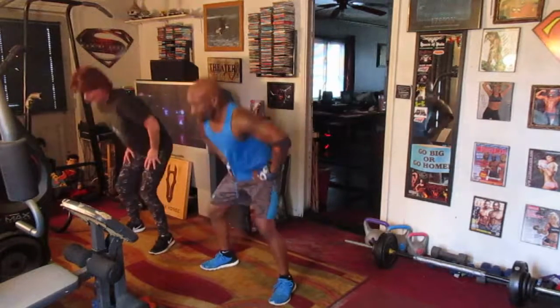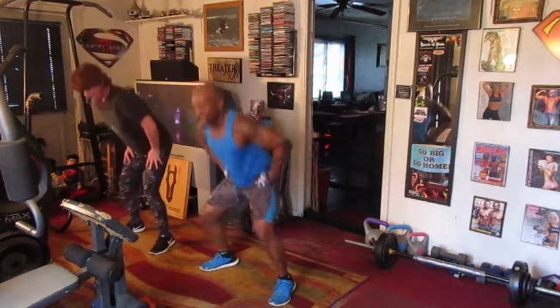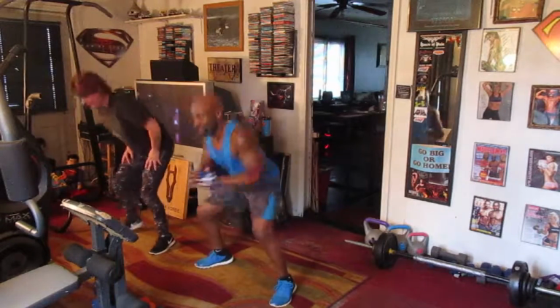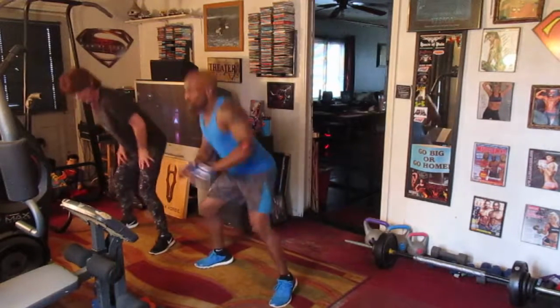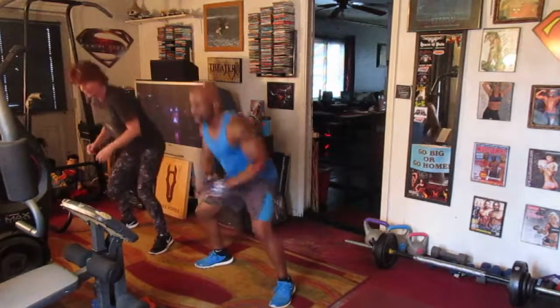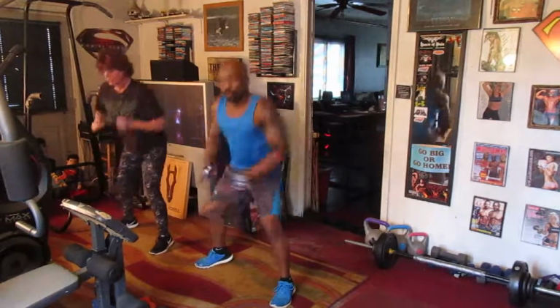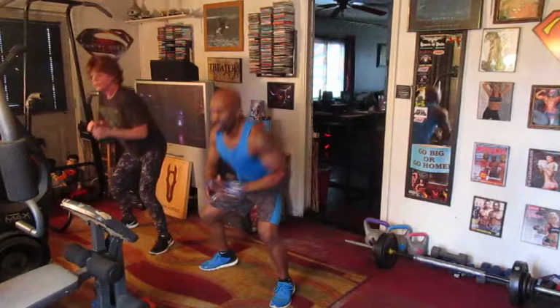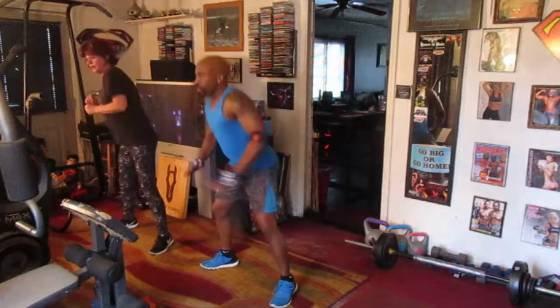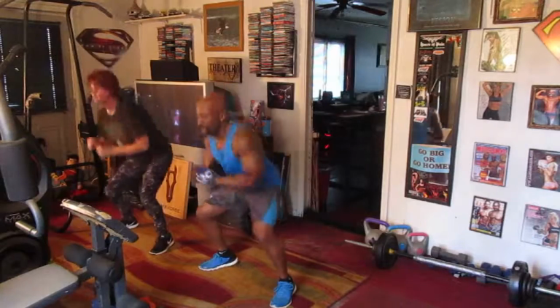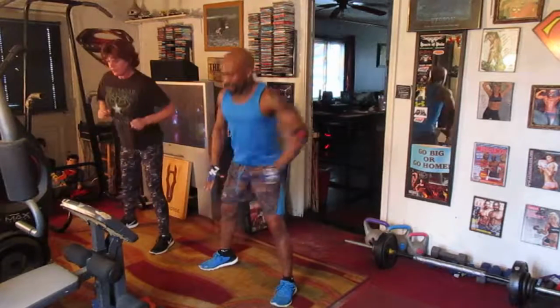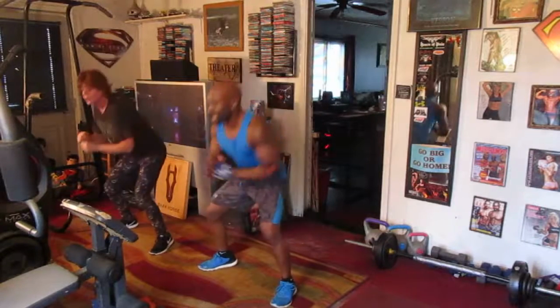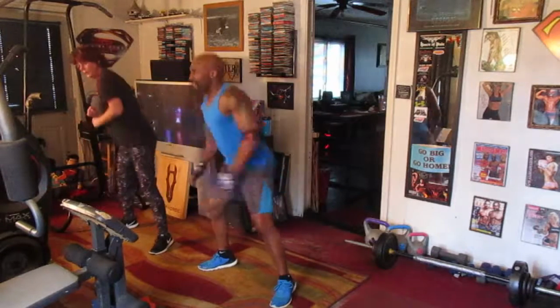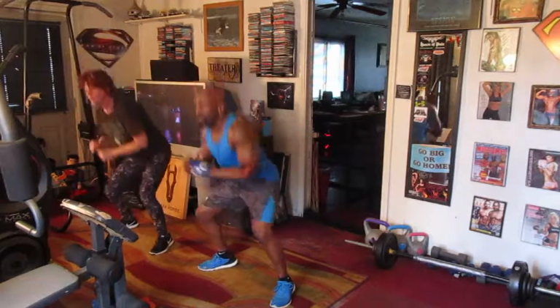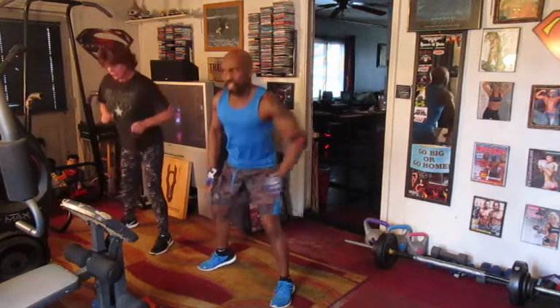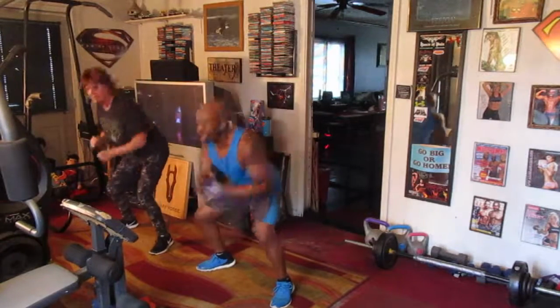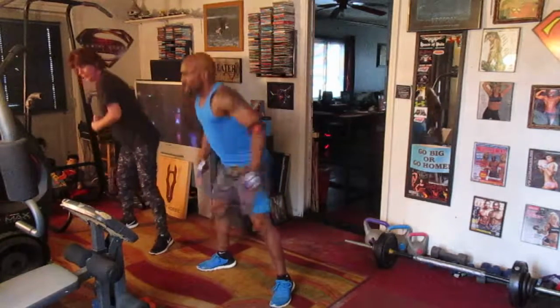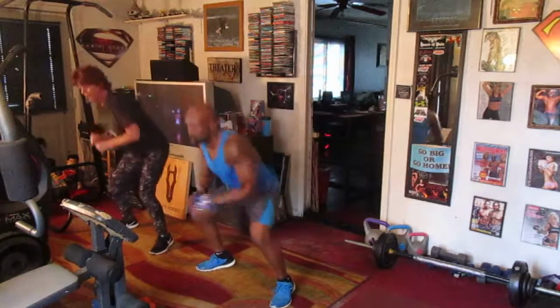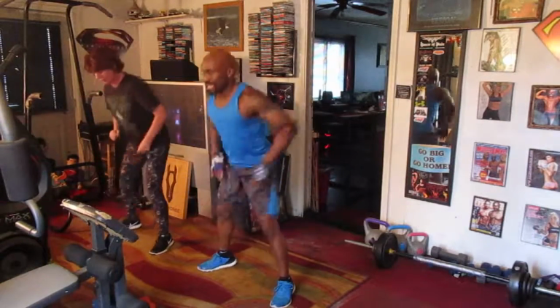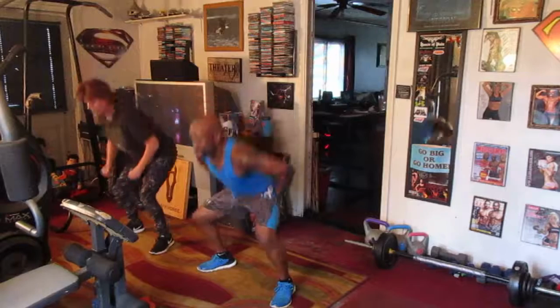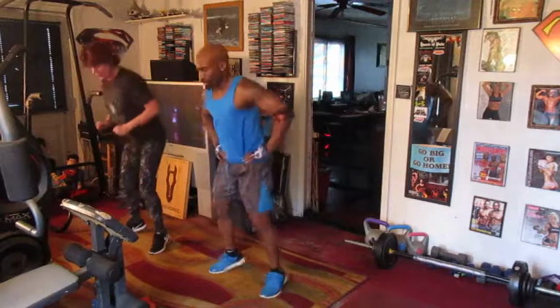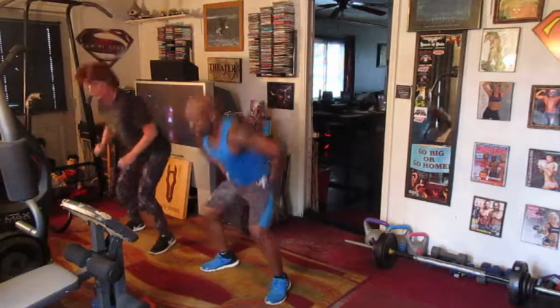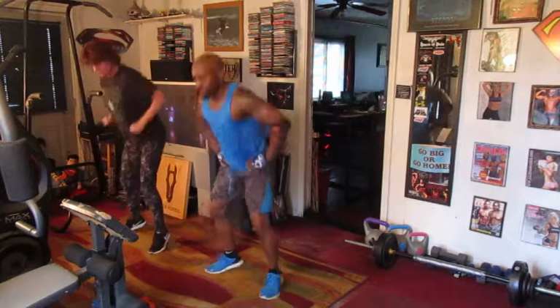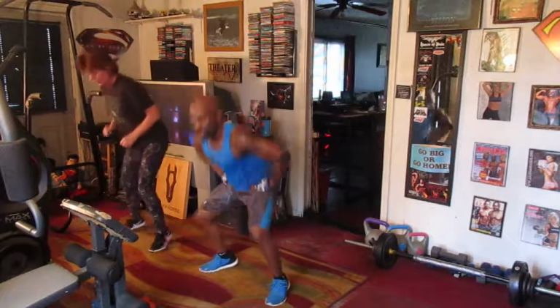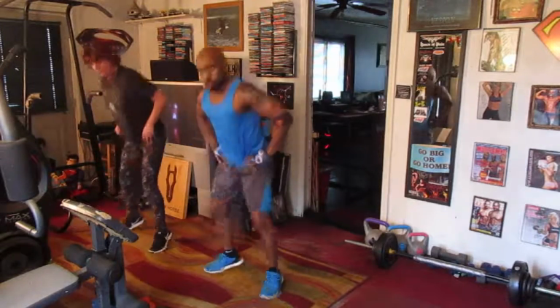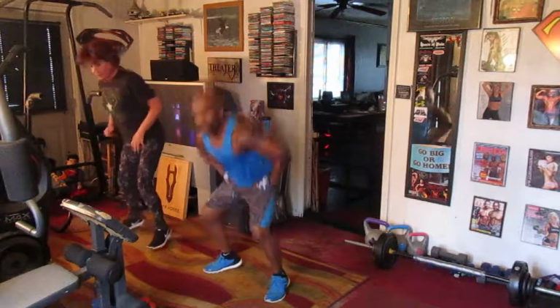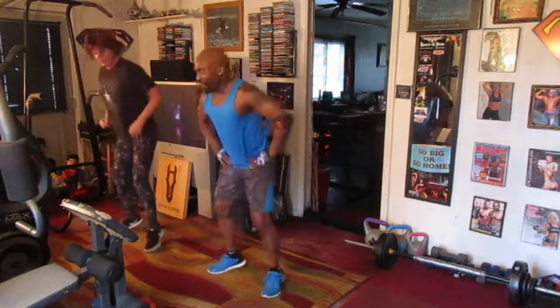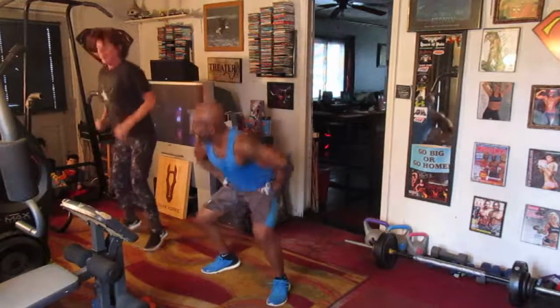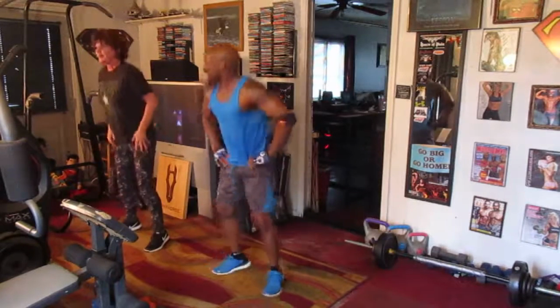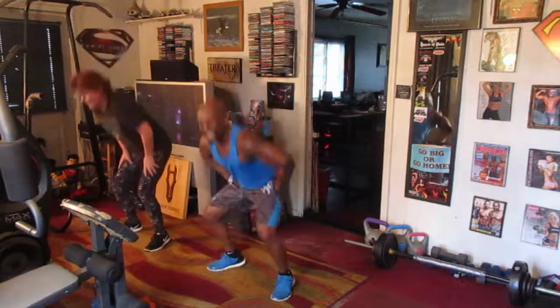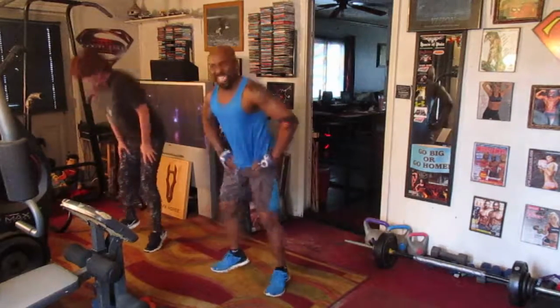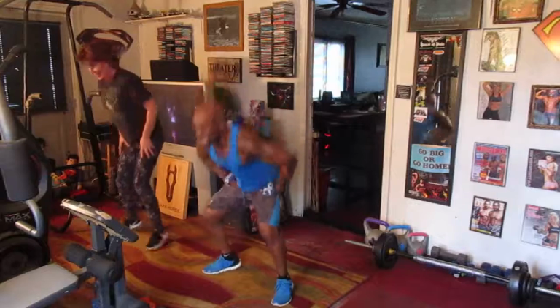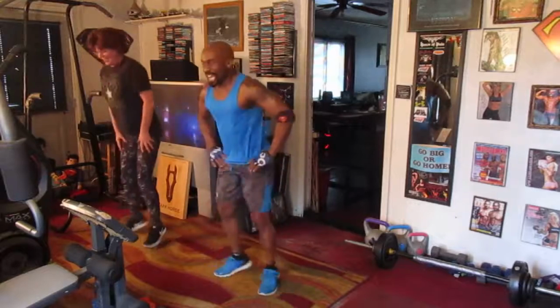Bob a weave eight times. One, two, three, four, five, six. Jump squat eight times now. One, two, three, four, five, six, seven.